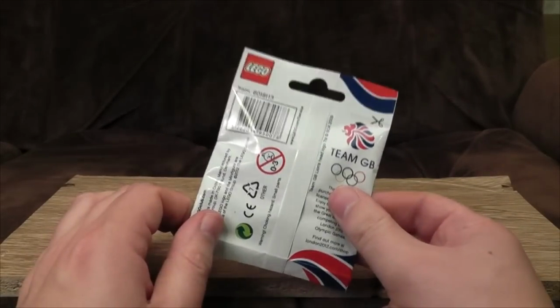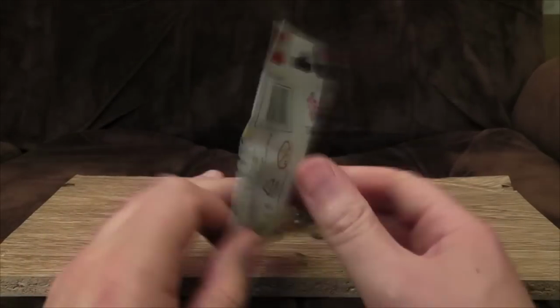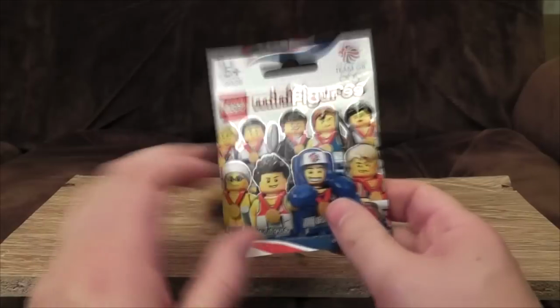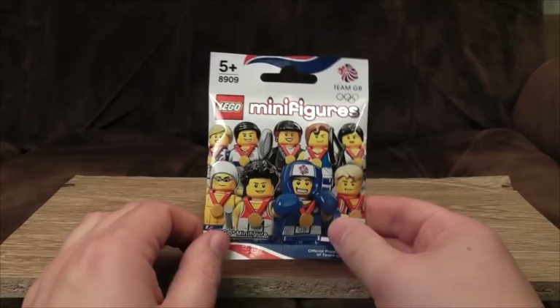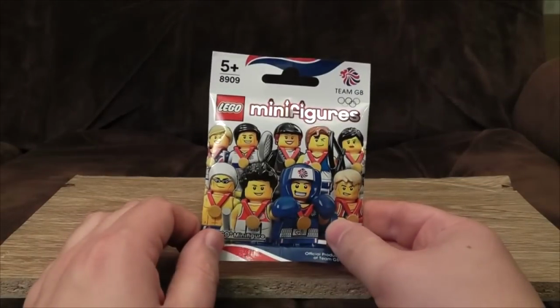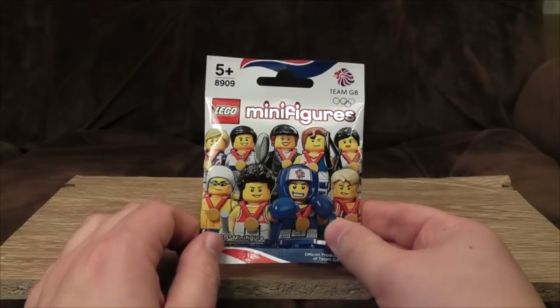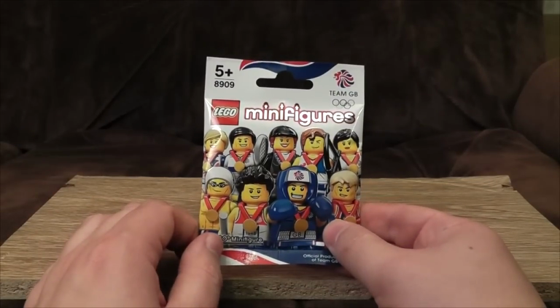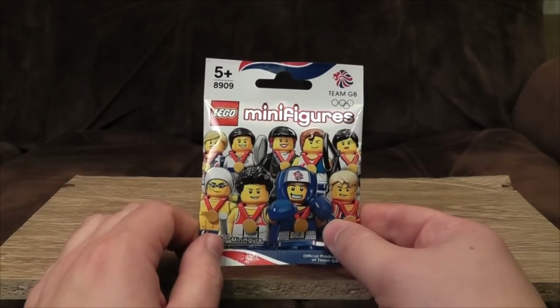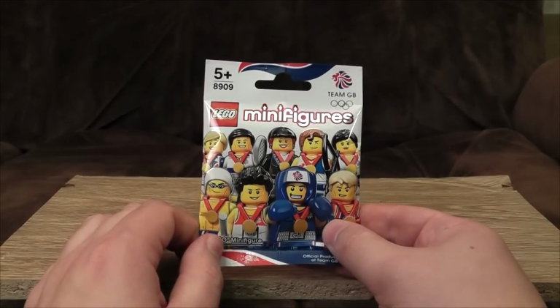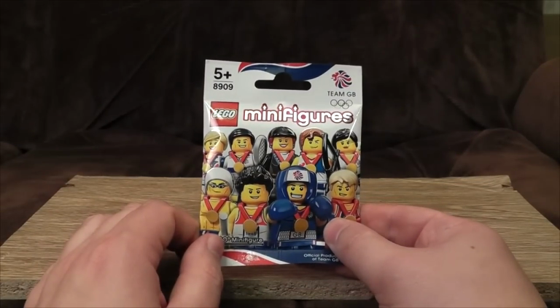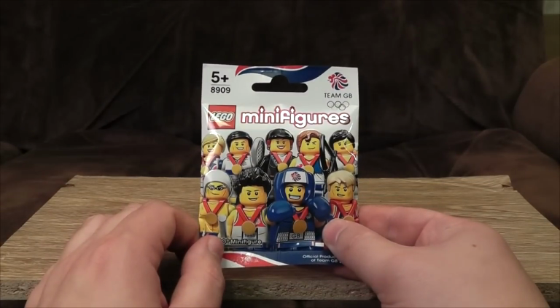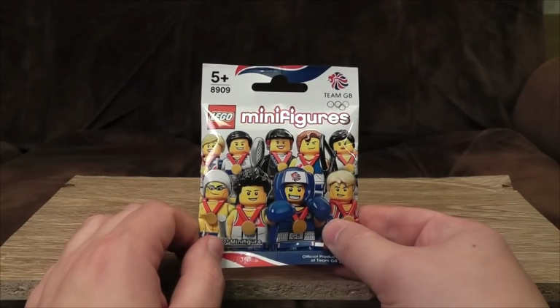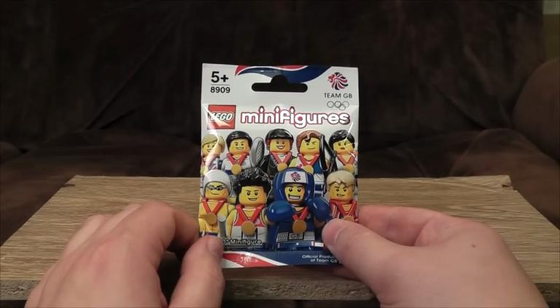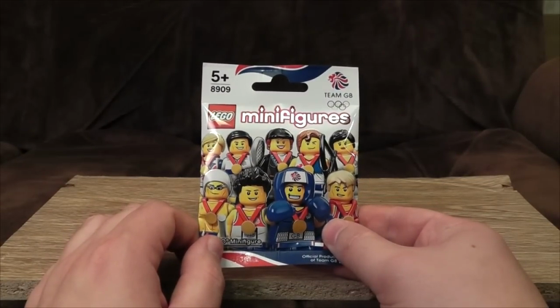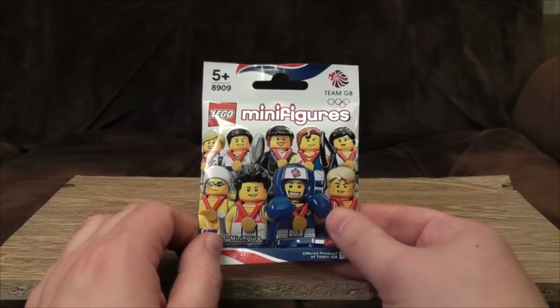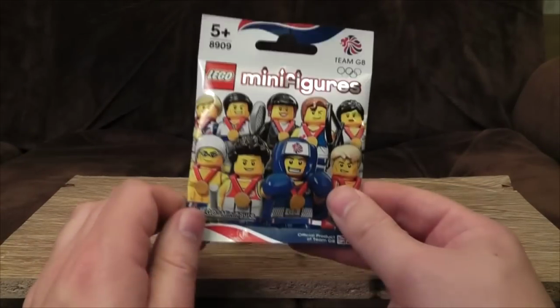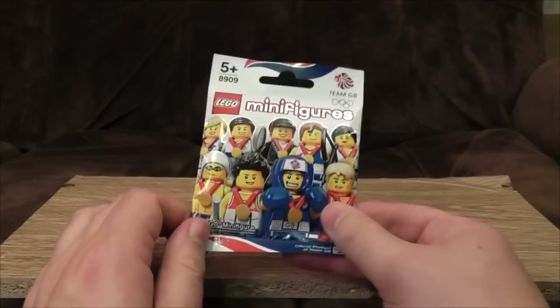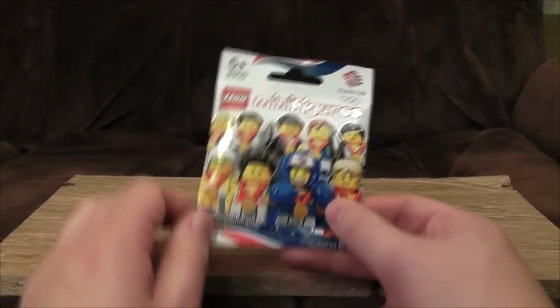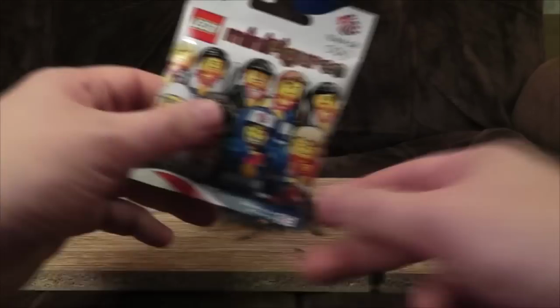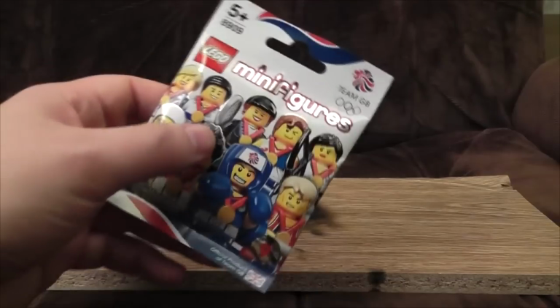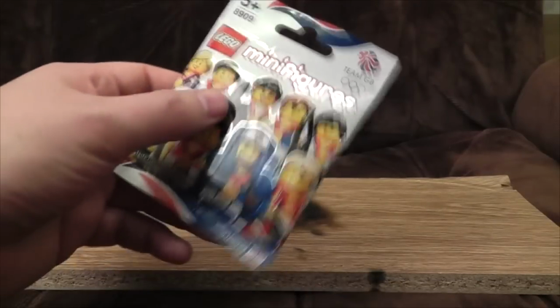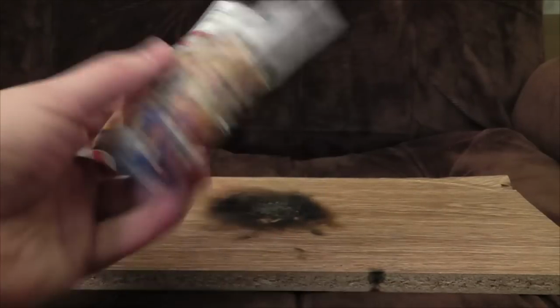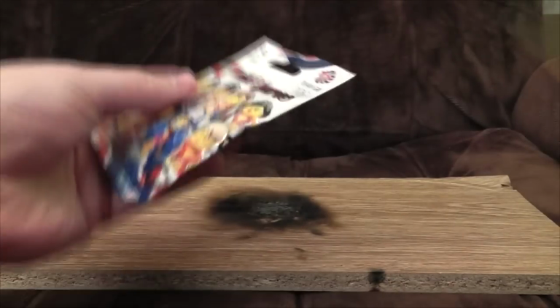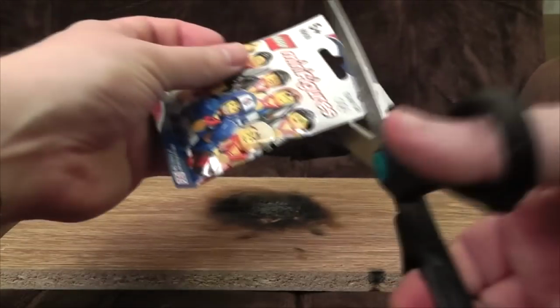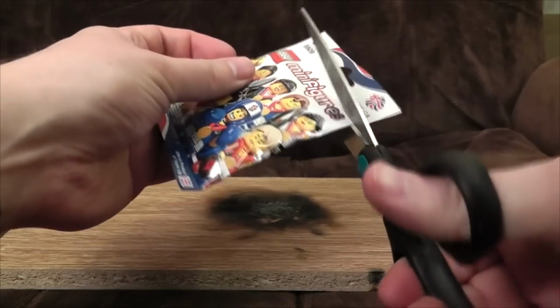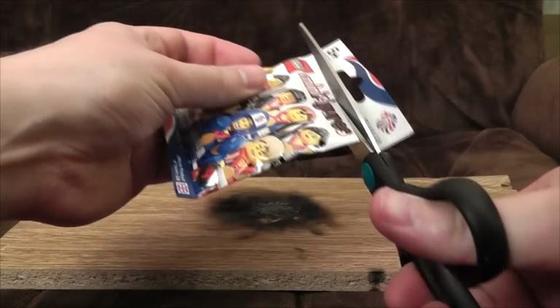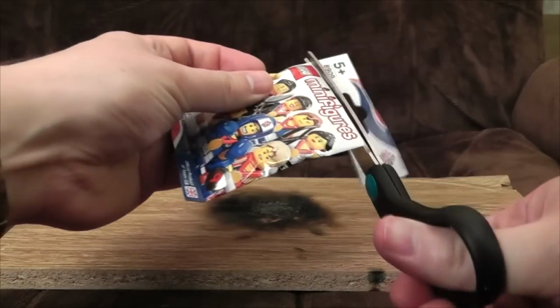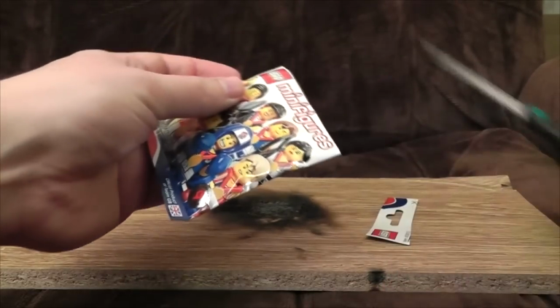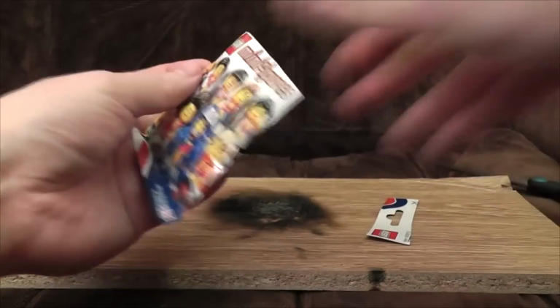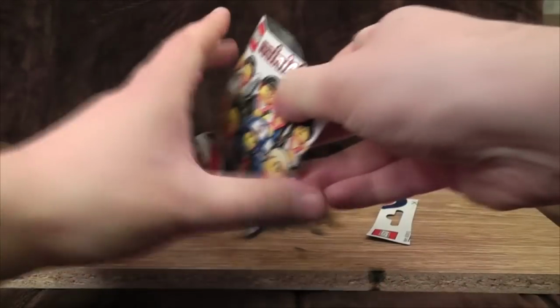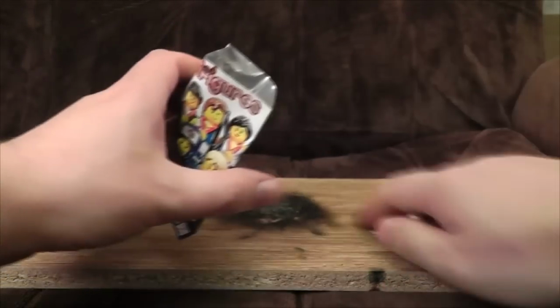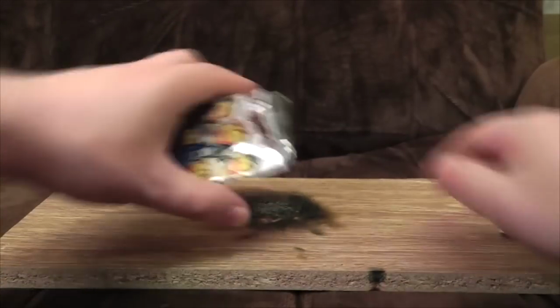I don't think these are going to get burnt. Not only would it be massively unpatriotic, but you can't burn LEGO — it's the law. Anyway, what's inside? Answer: probably a LEGO figure.